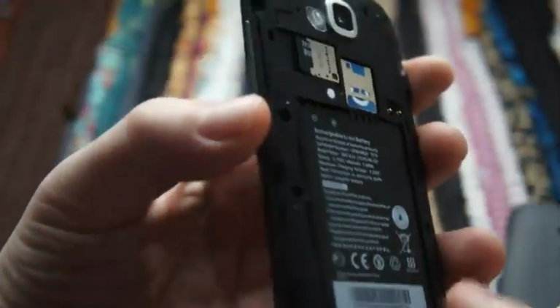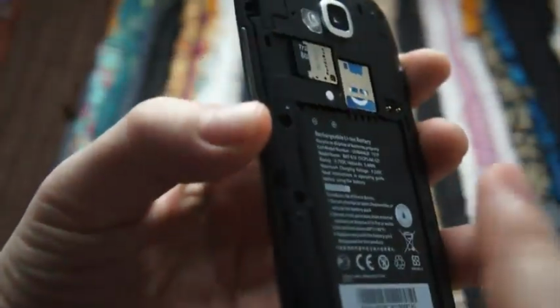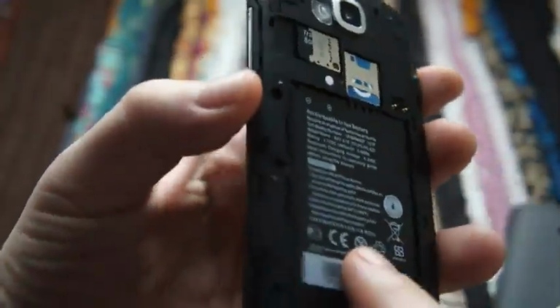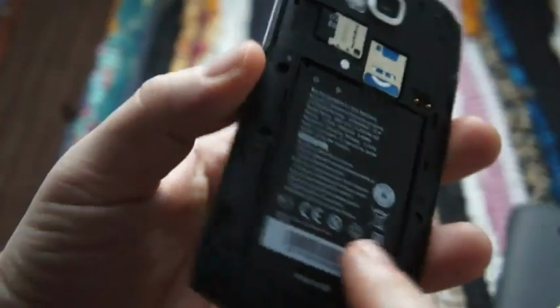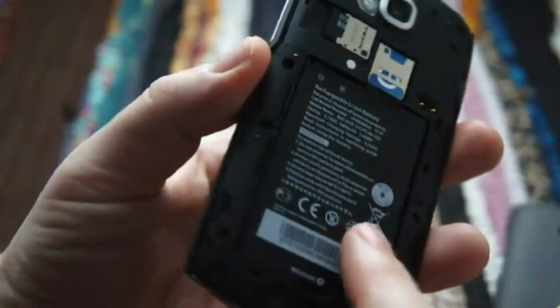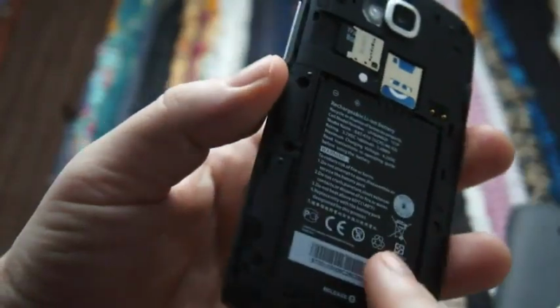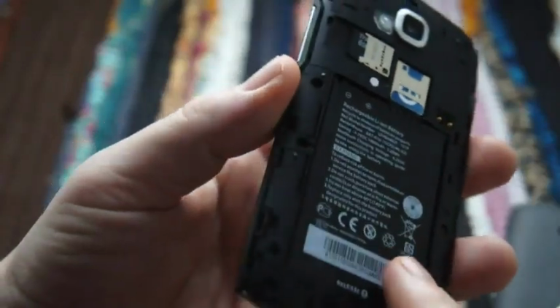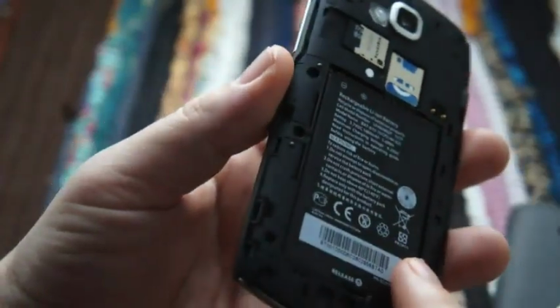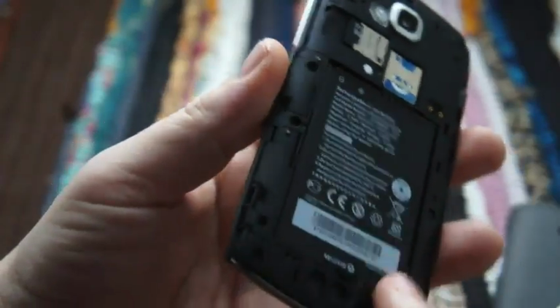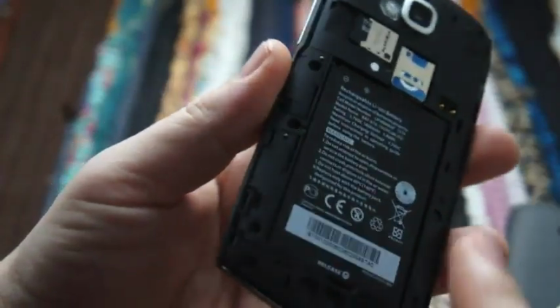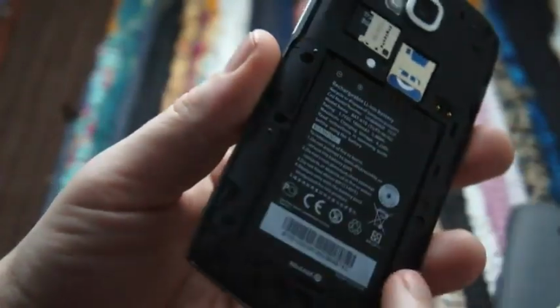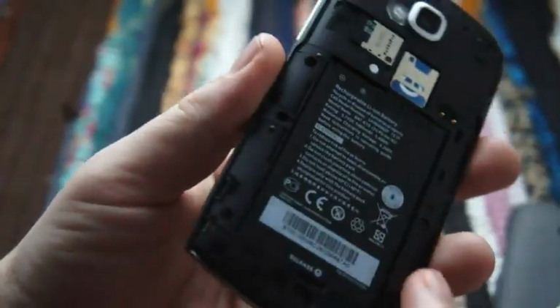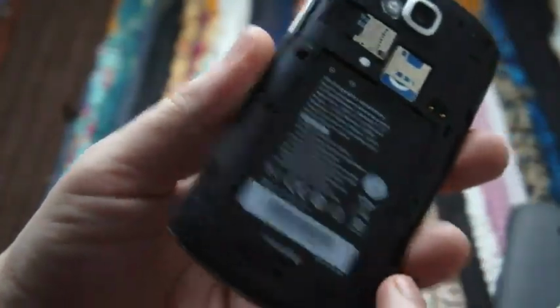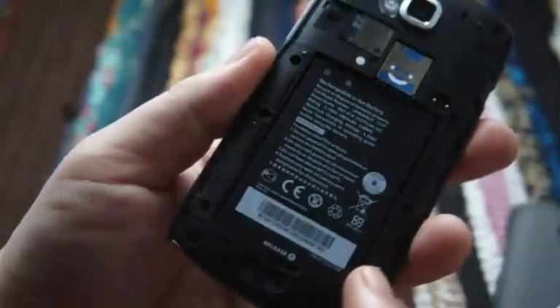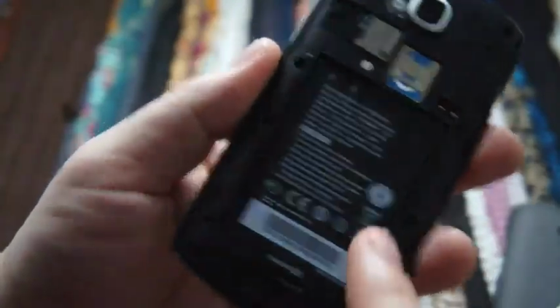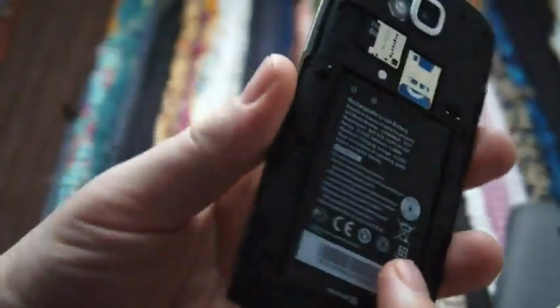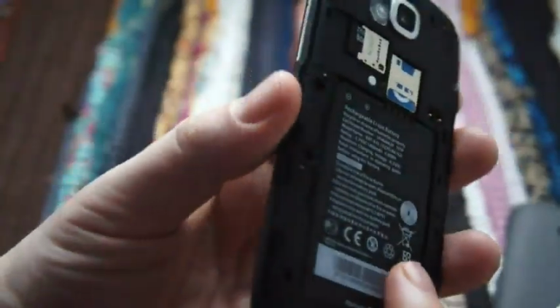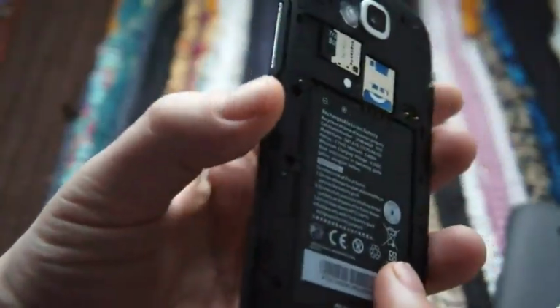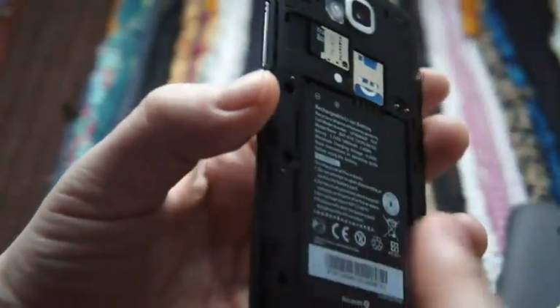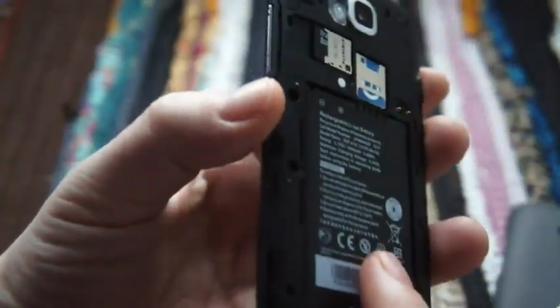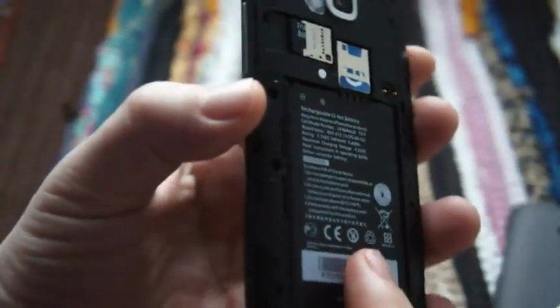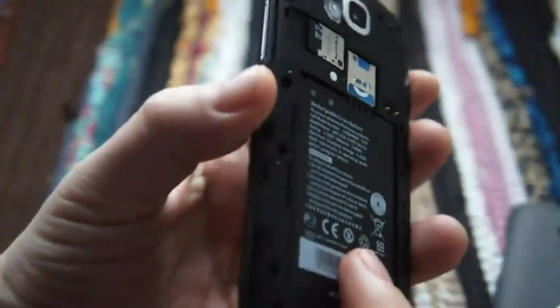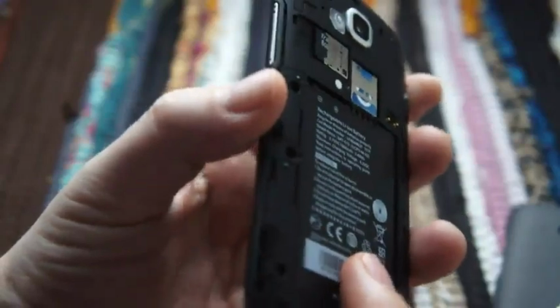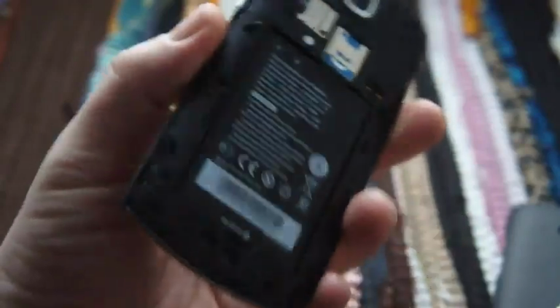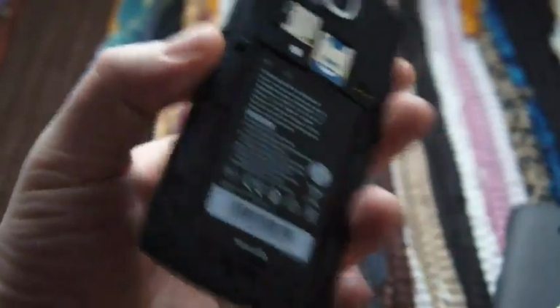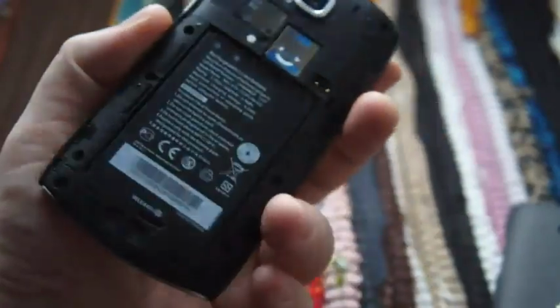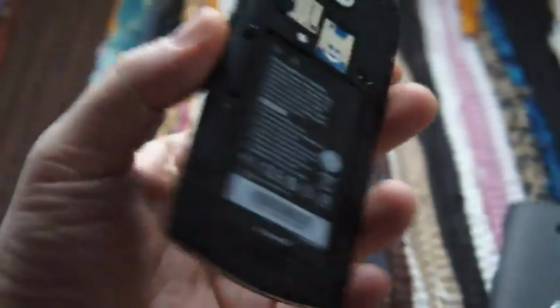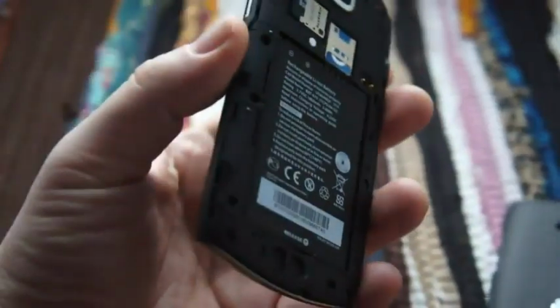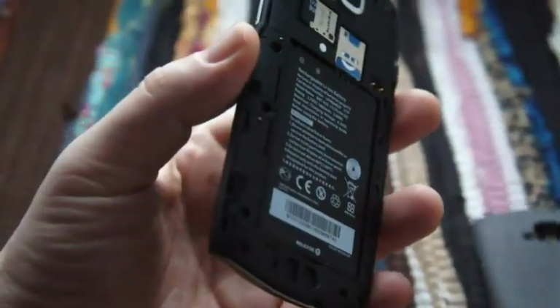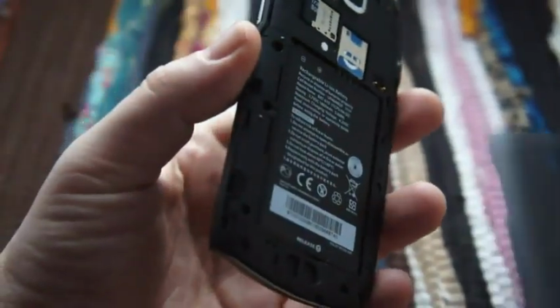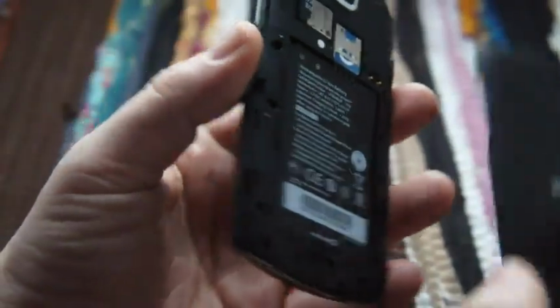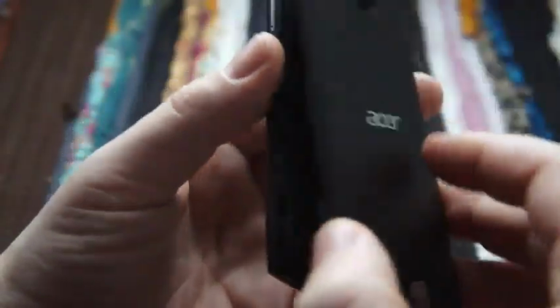It's got all the usual stuff: Wi-Fi, GPS, Bluetooth 4 — so that's a worthy addition — and it also has NFC and Android Beam. That is a very quick hardware tour.